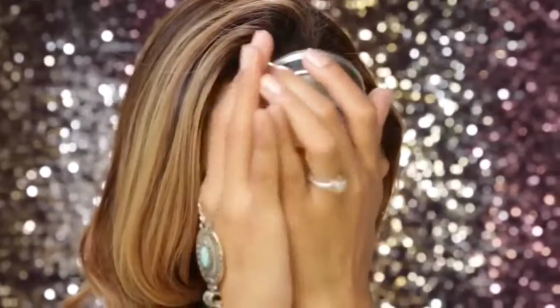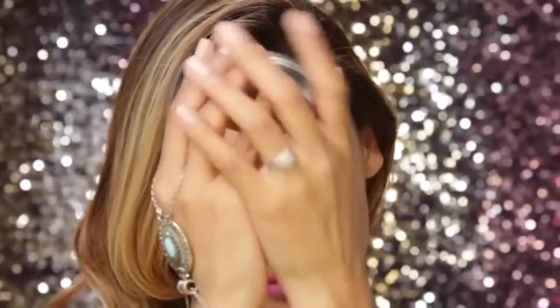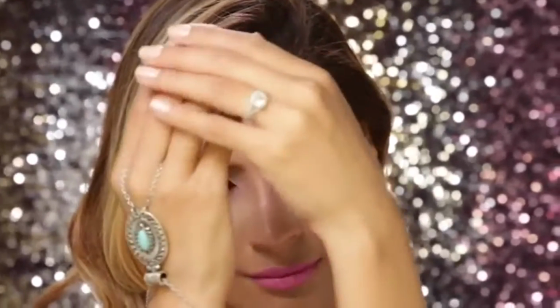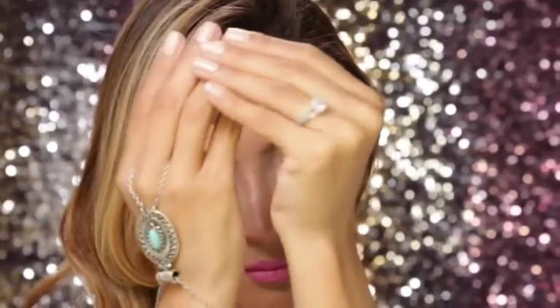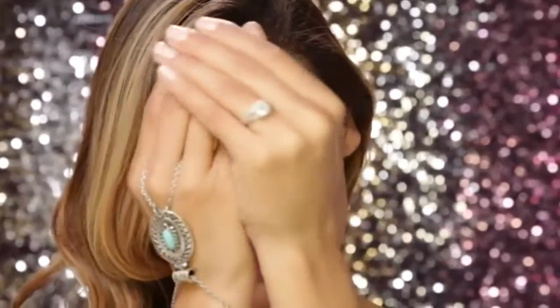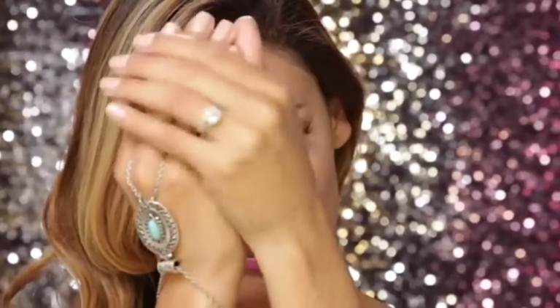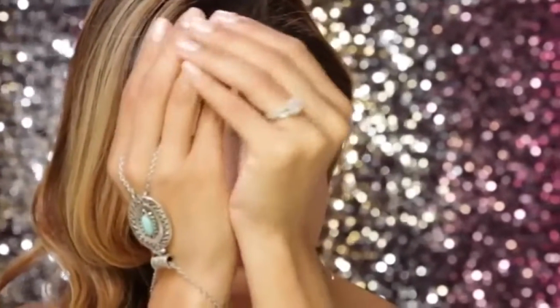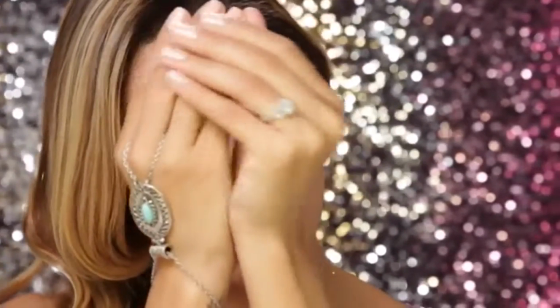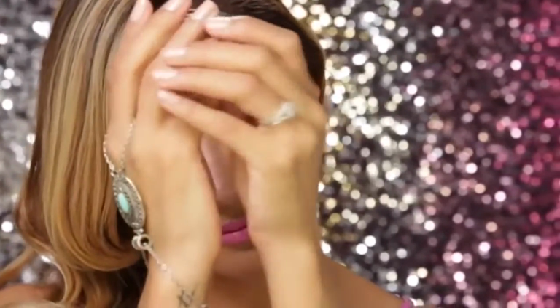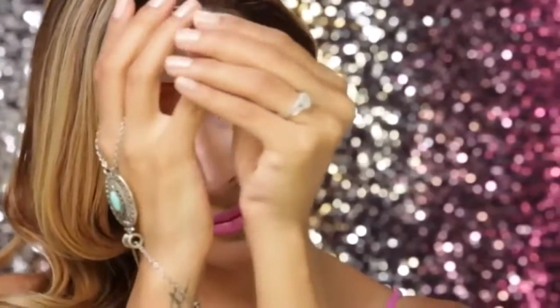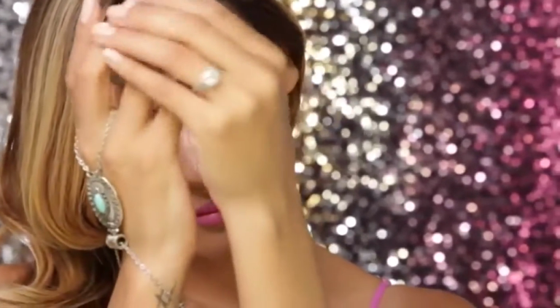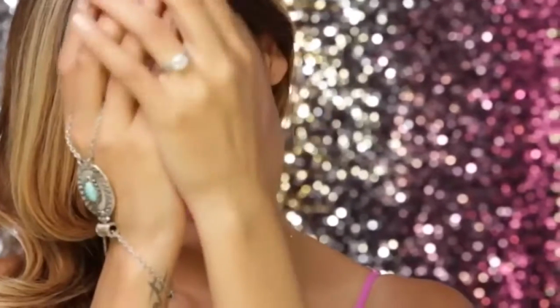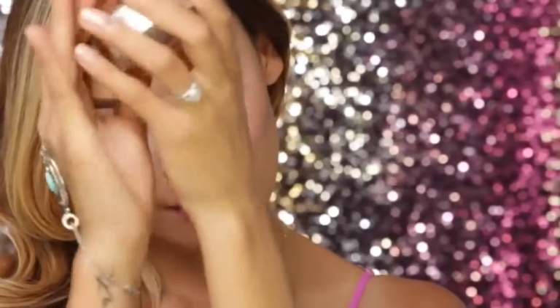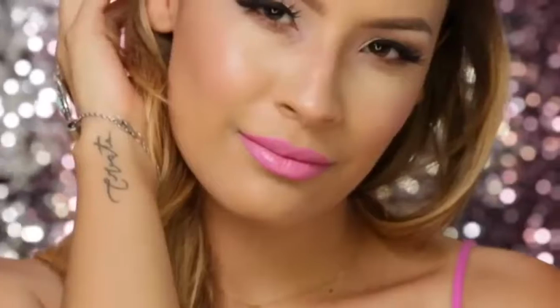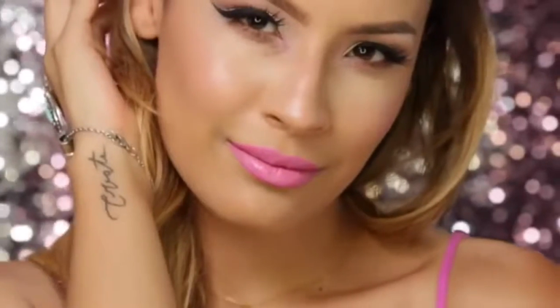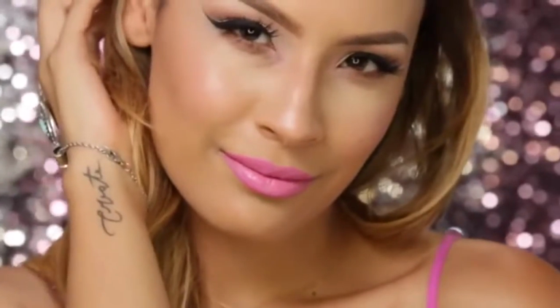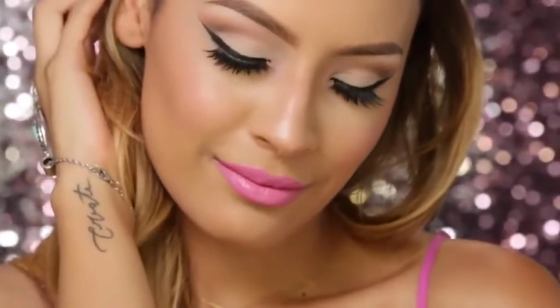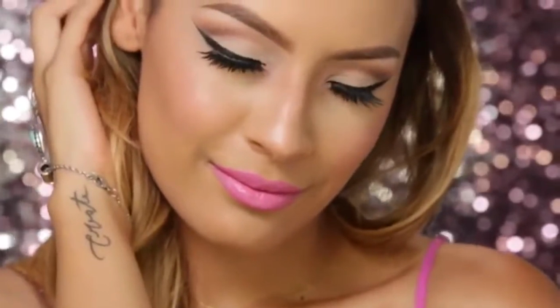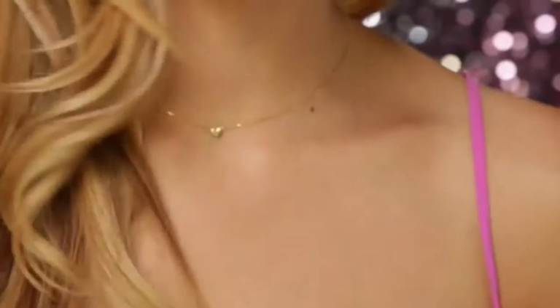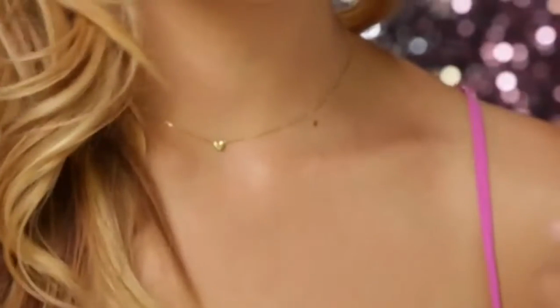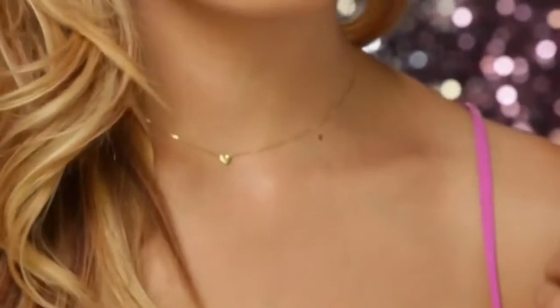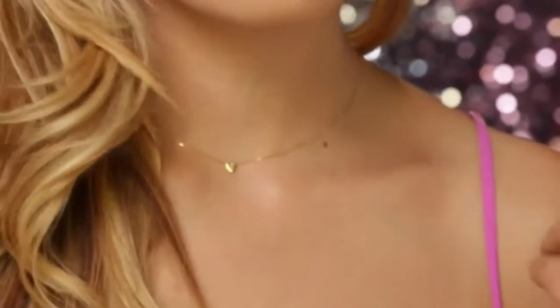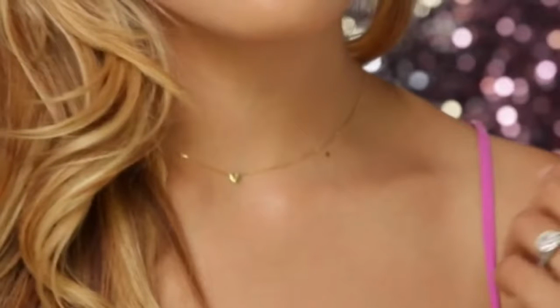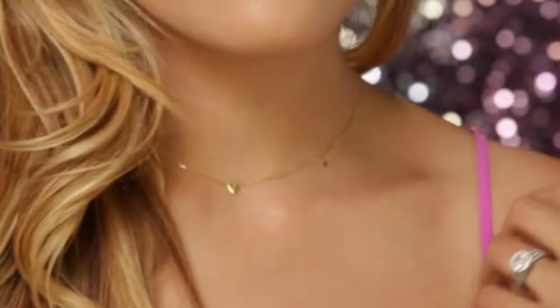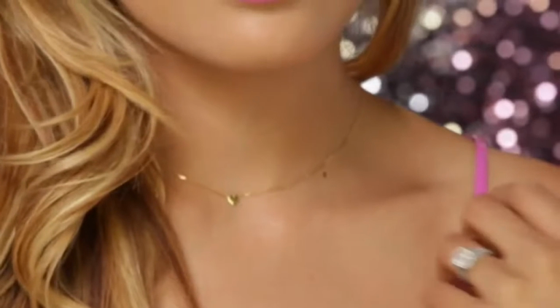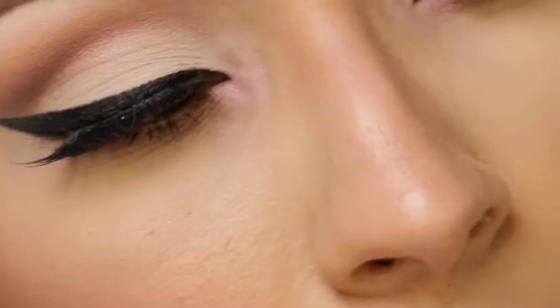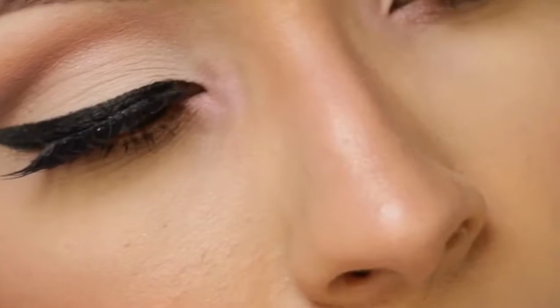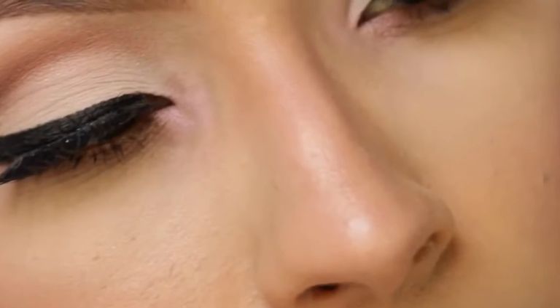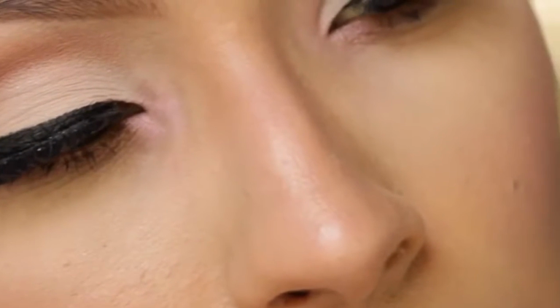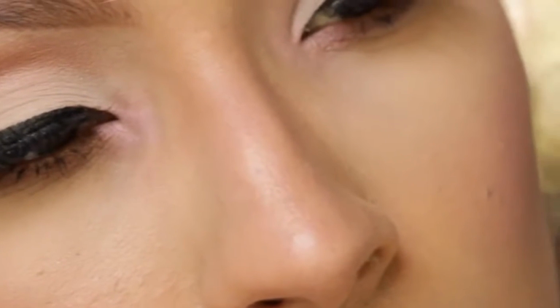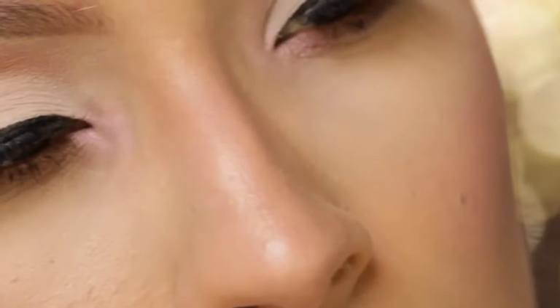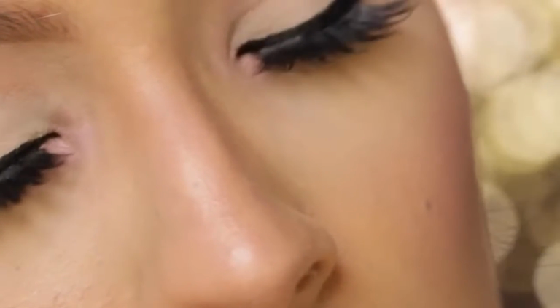Once you've added all your last finishing touches, your look is complete. I just think this look is perfect for any daytime event, whether you have a graduation, a bridal shower, or anything like that — this look would work. Hope you guys enjoyed the video, and I'll see you next time.